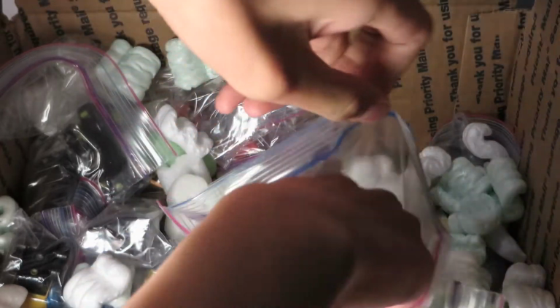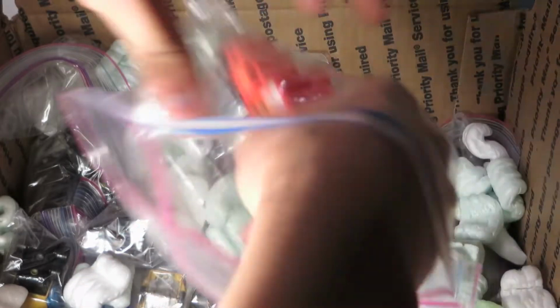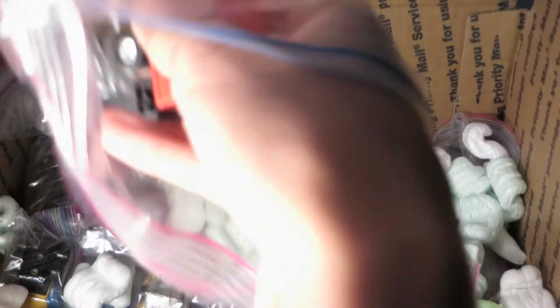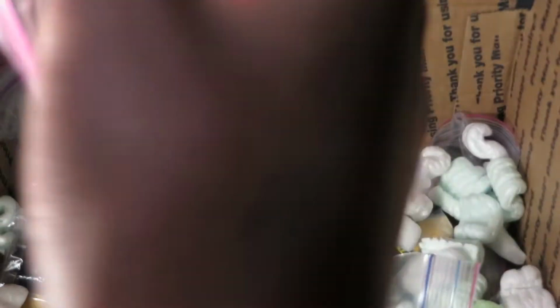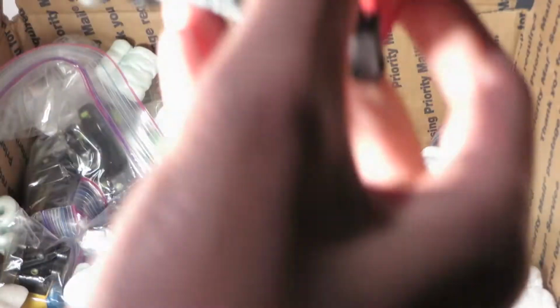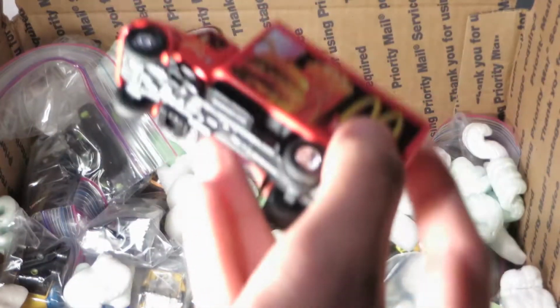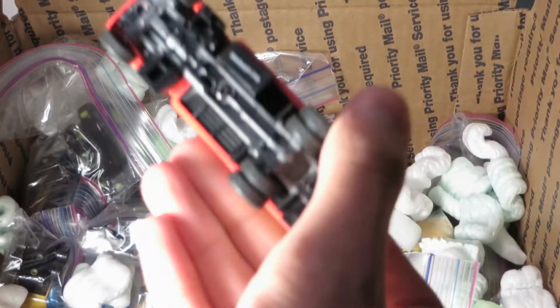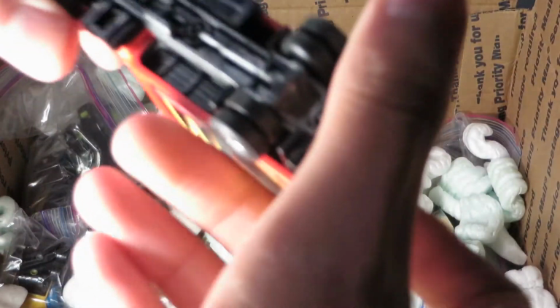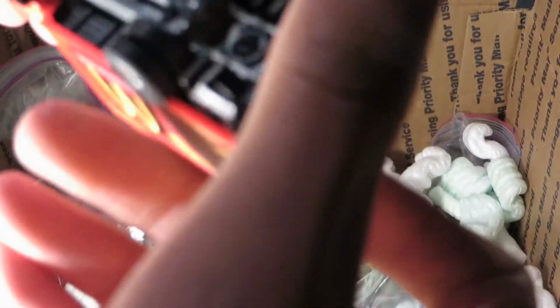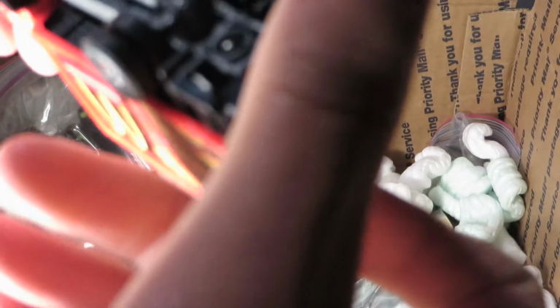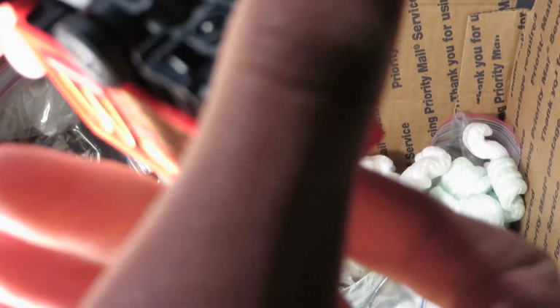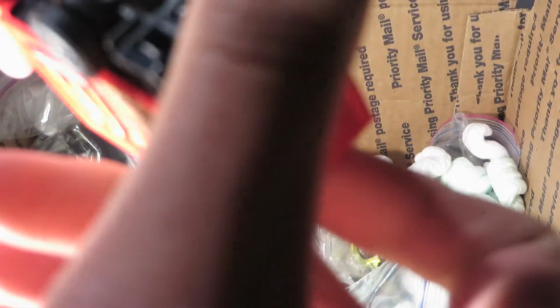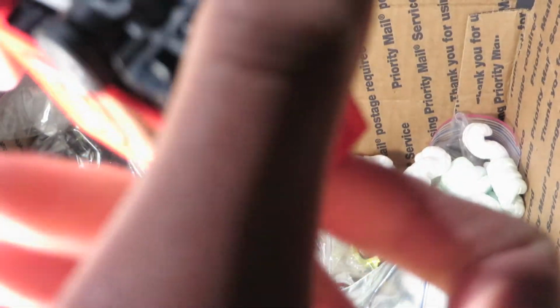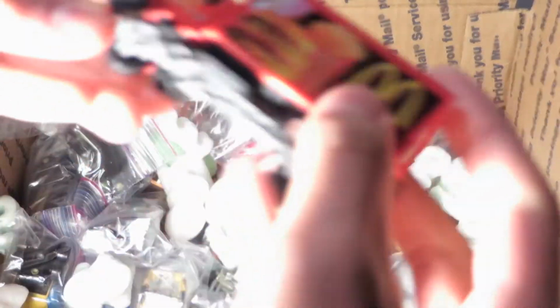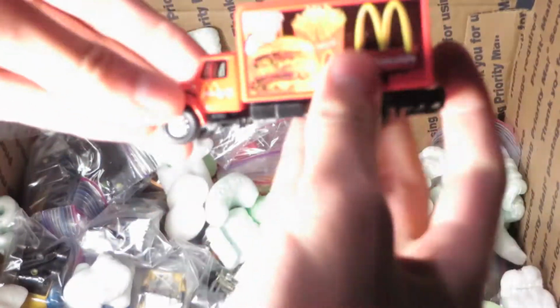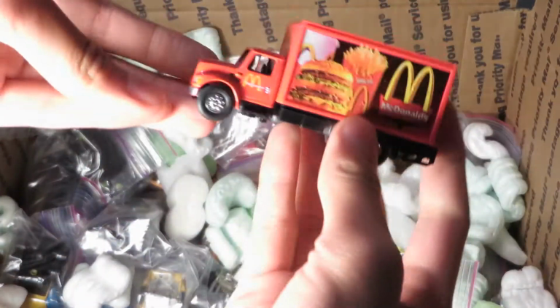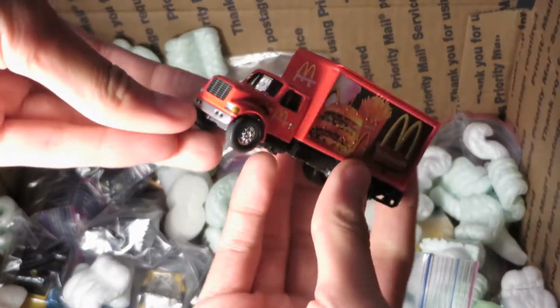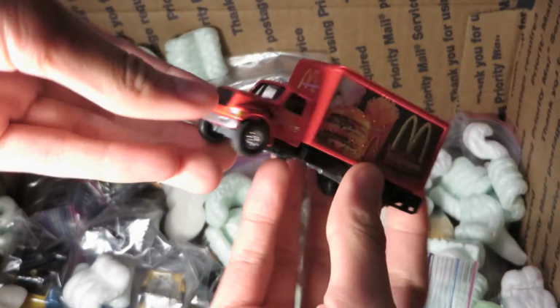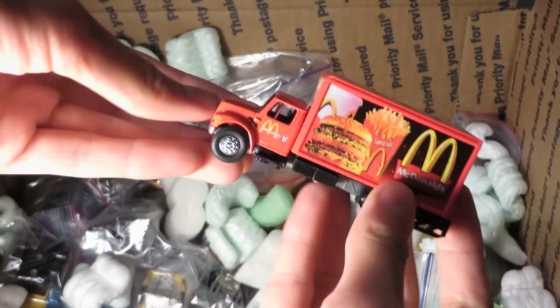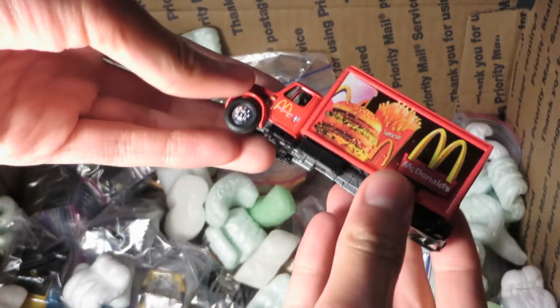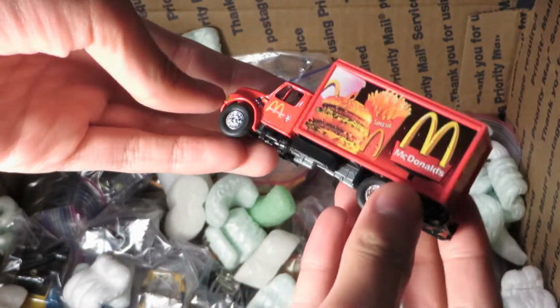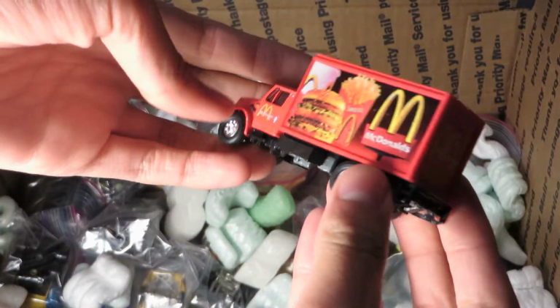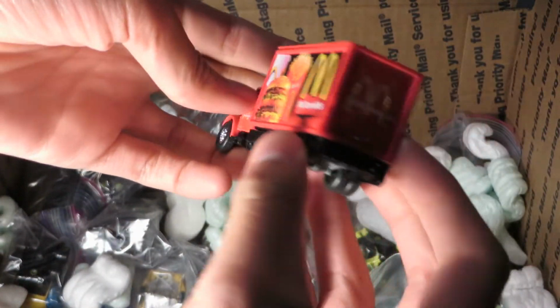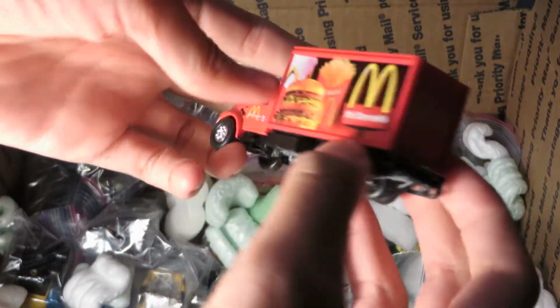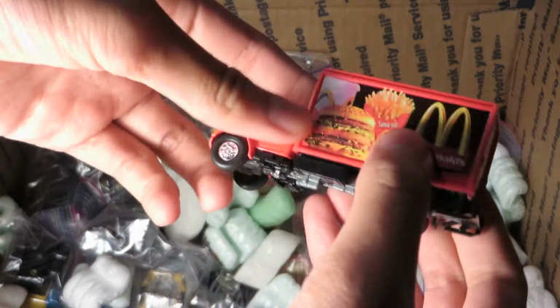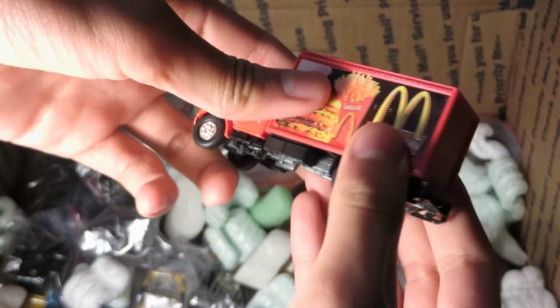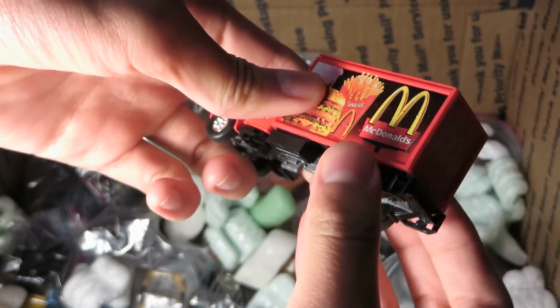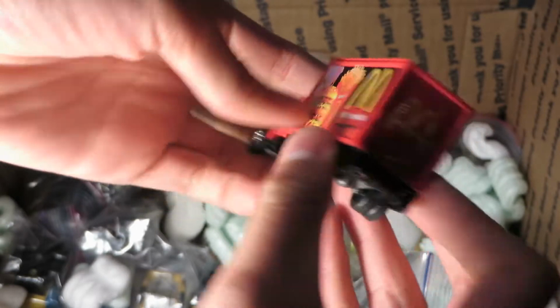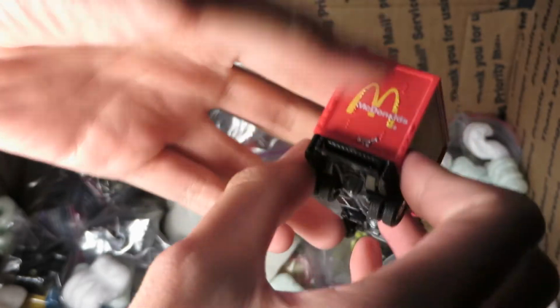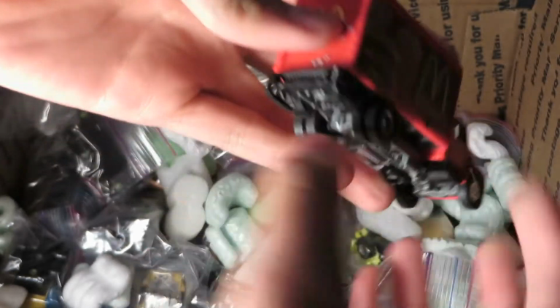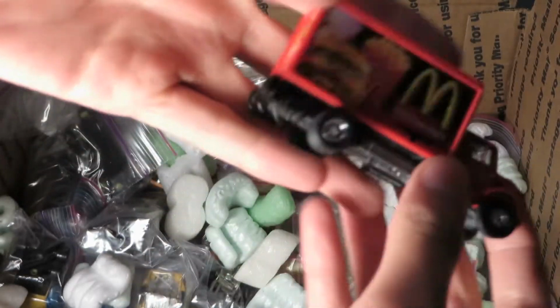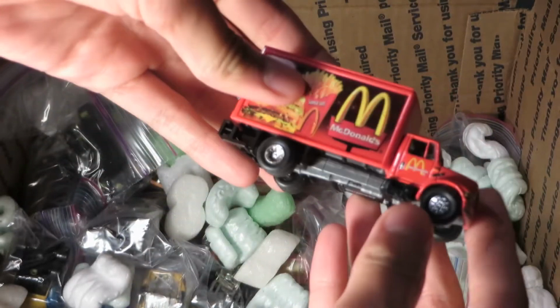The McDonald's Truck — Playing Mantis McDonald's Truck, International. So it's a Johnny Lightning one. Really nice. I think these are pretty rare trucks.